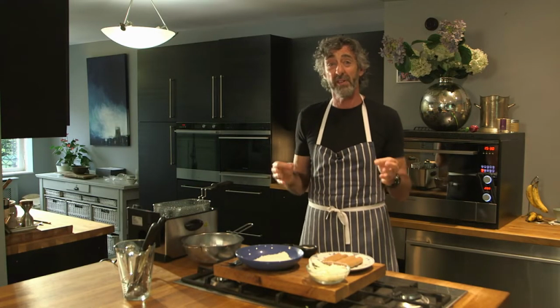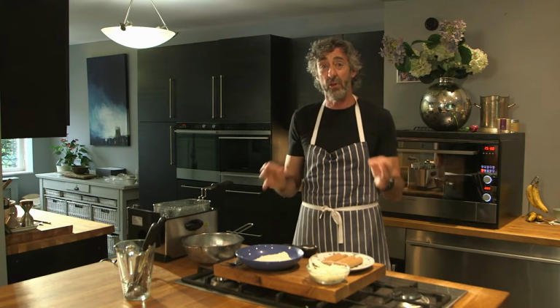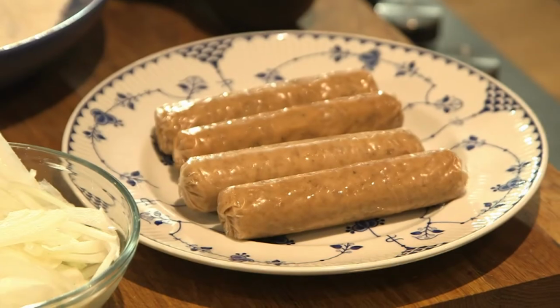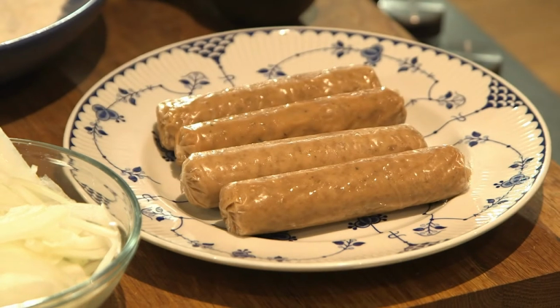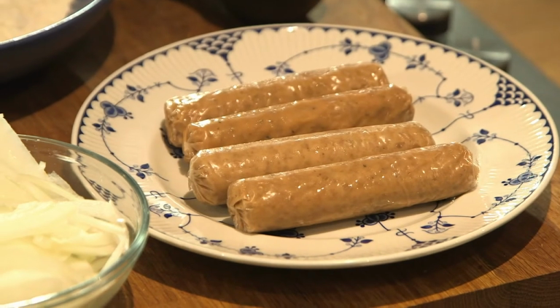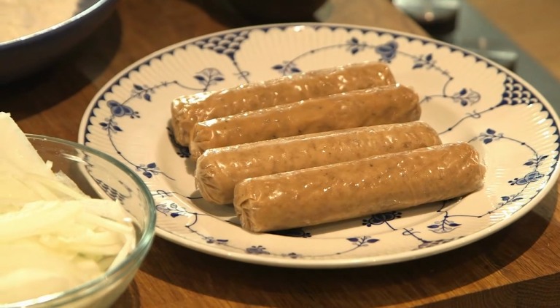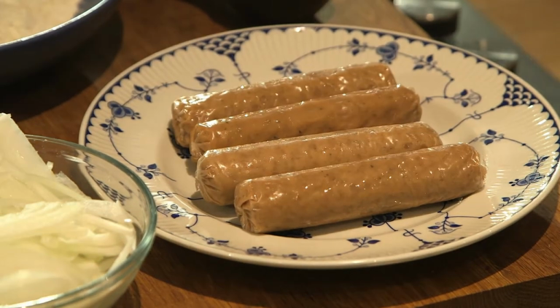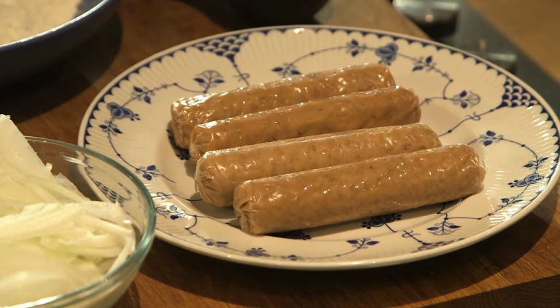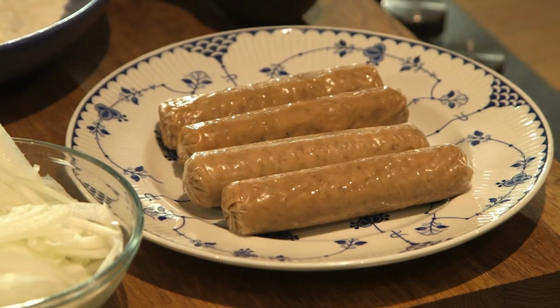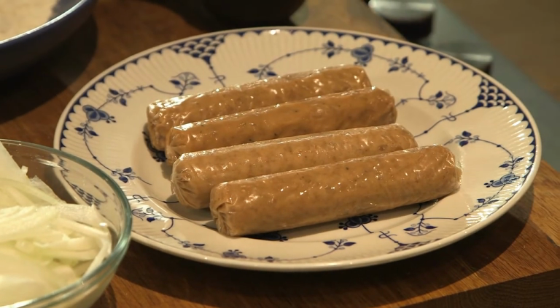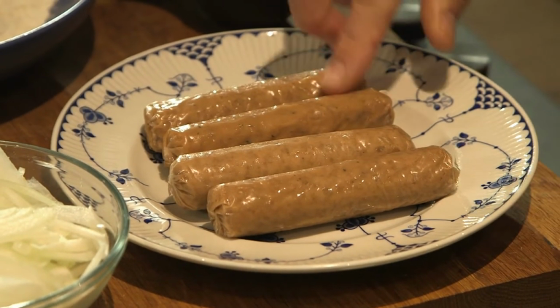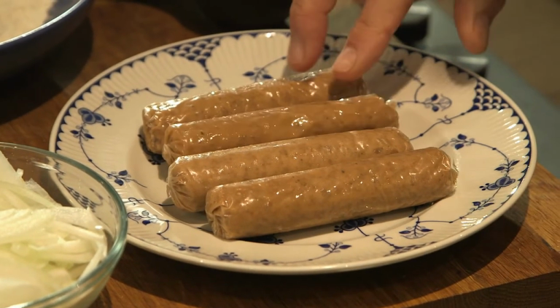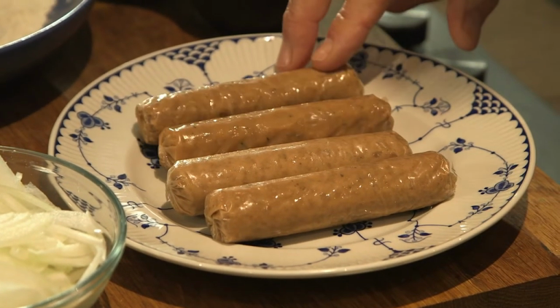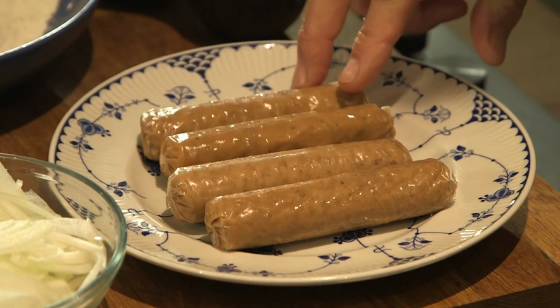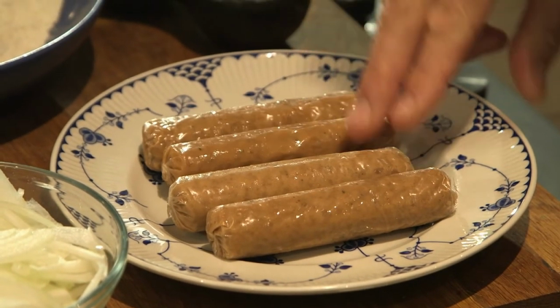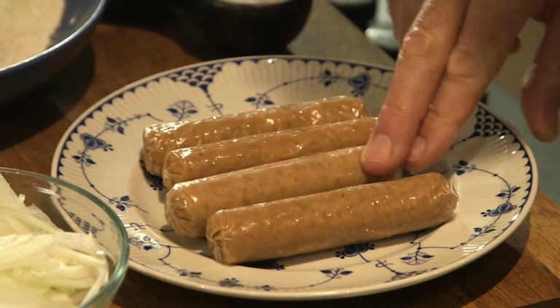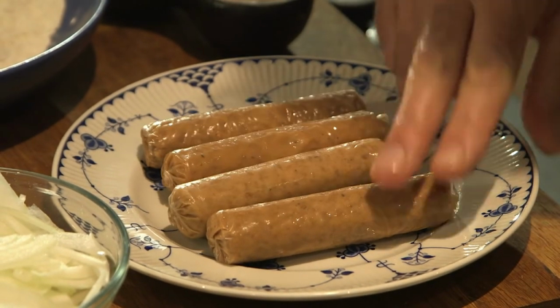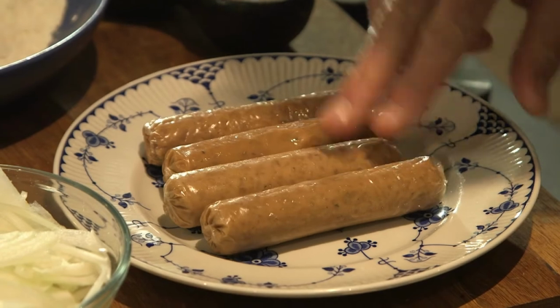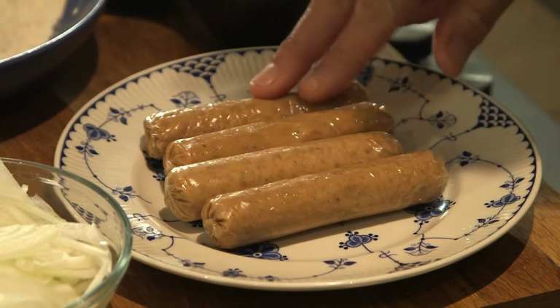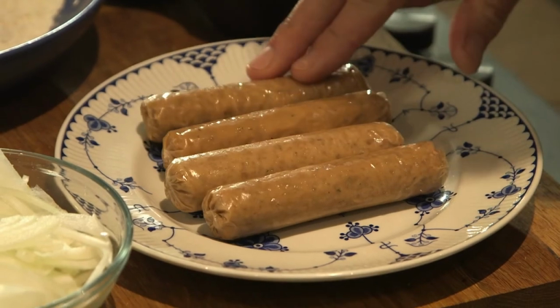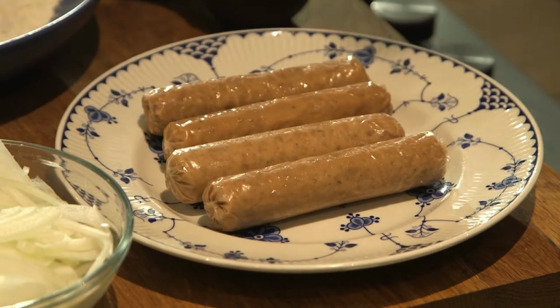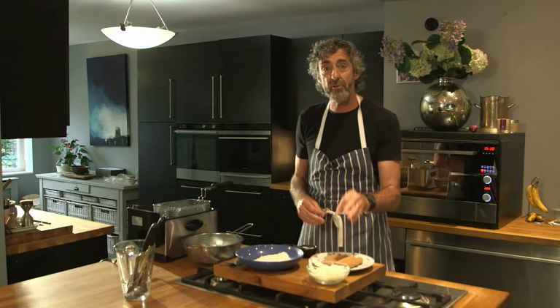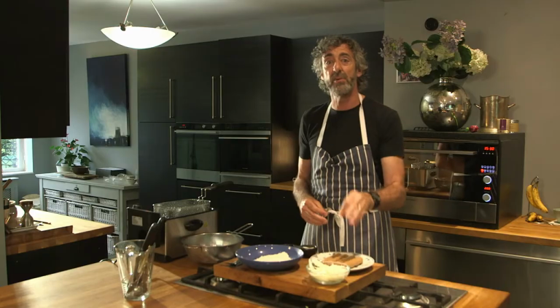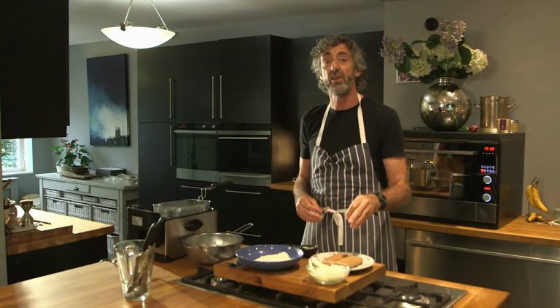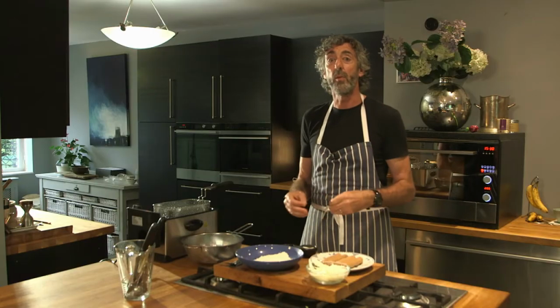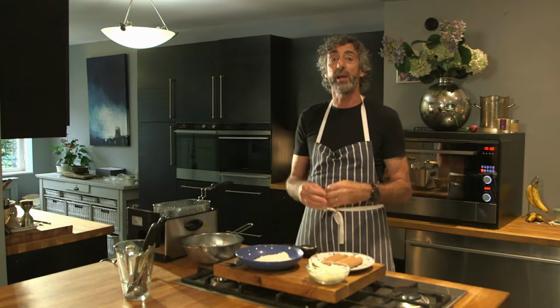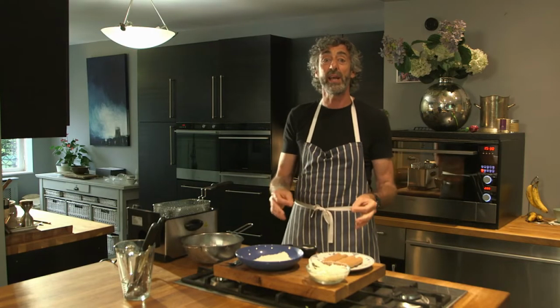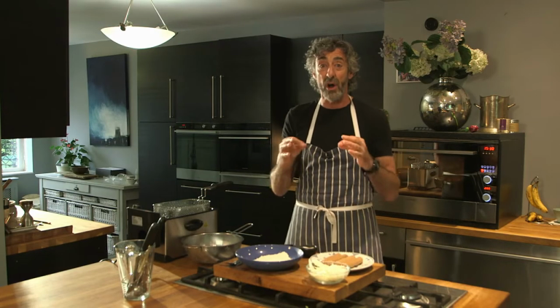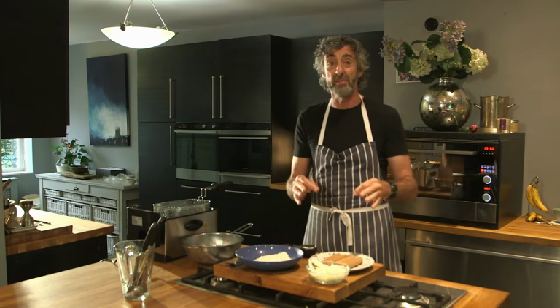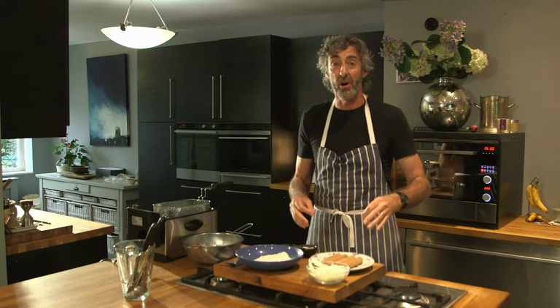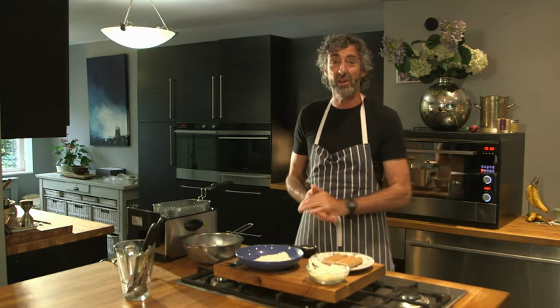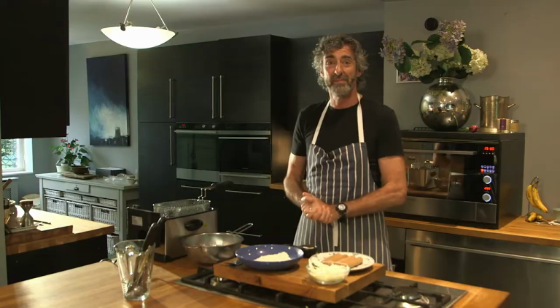These are their sausages — how amazing do those look! We're going to get those in the oven, crispy fry some onions, and make the ultimate hot dog.